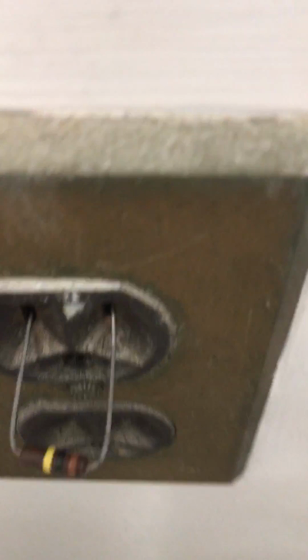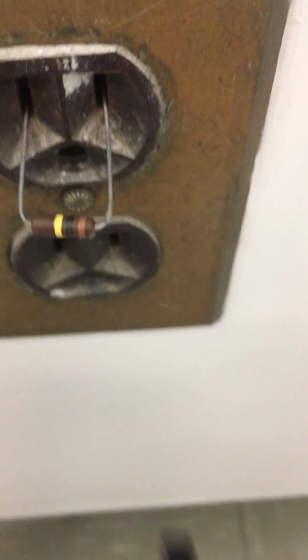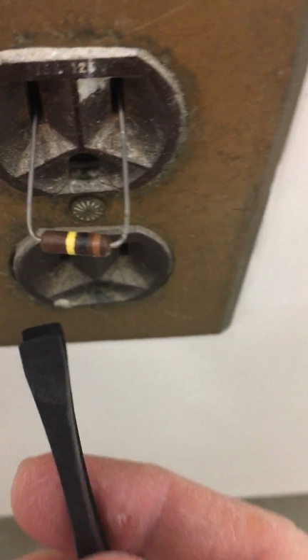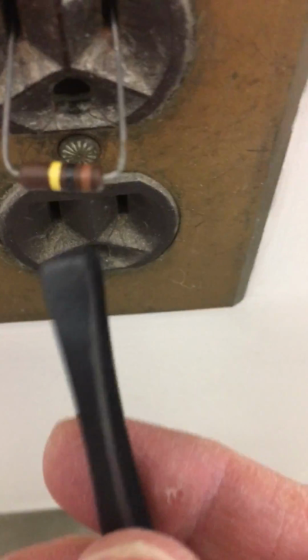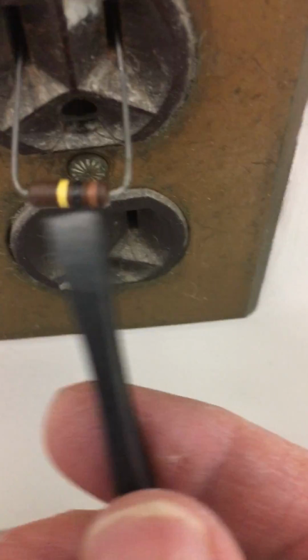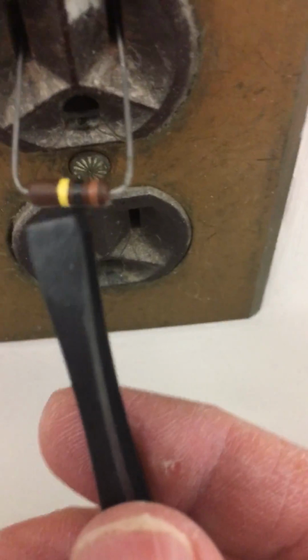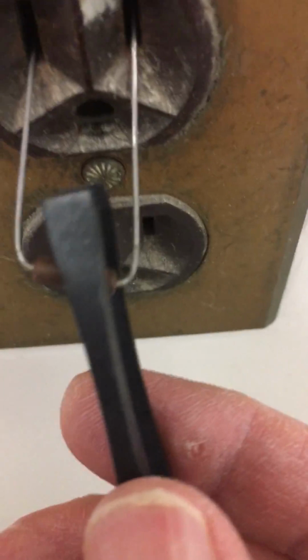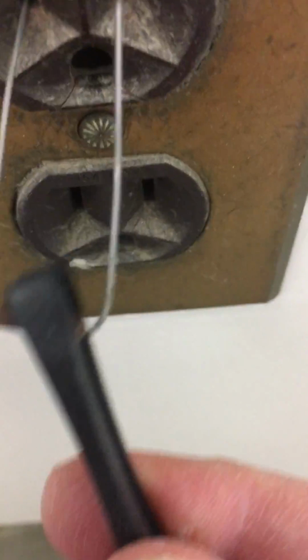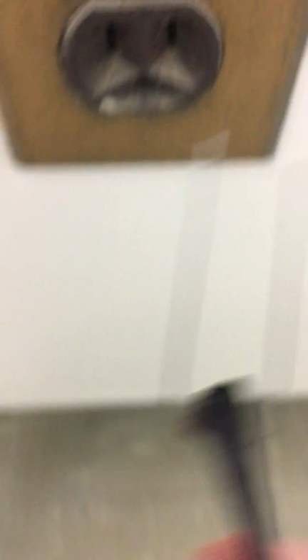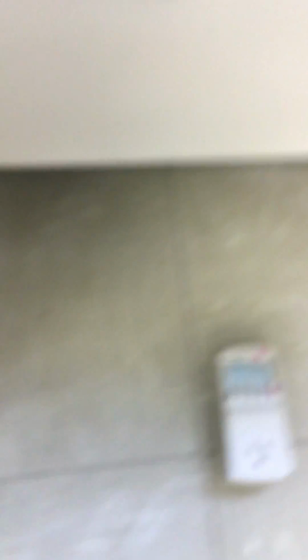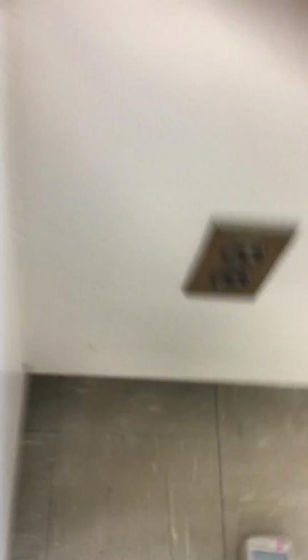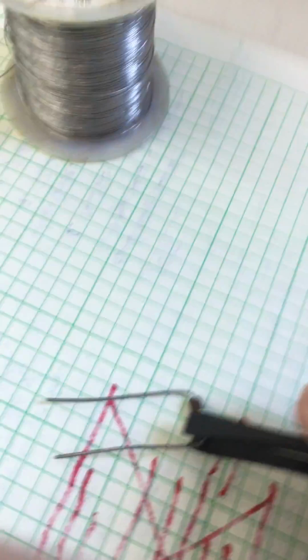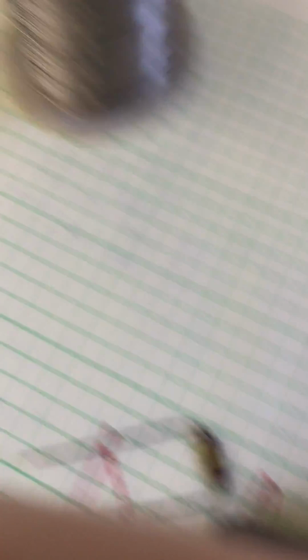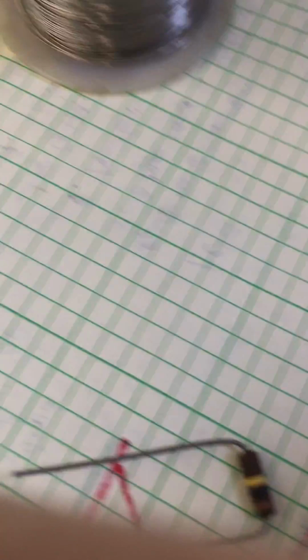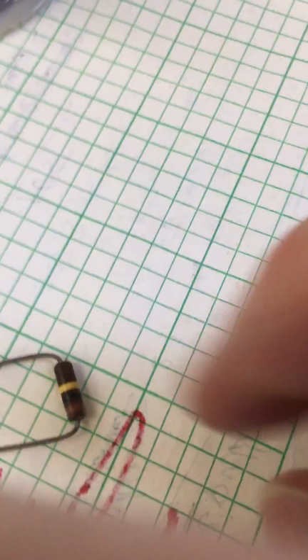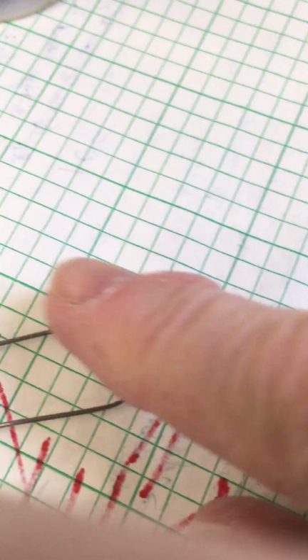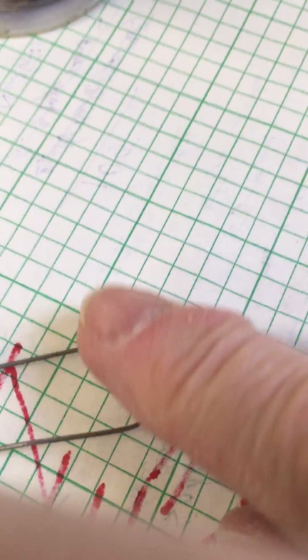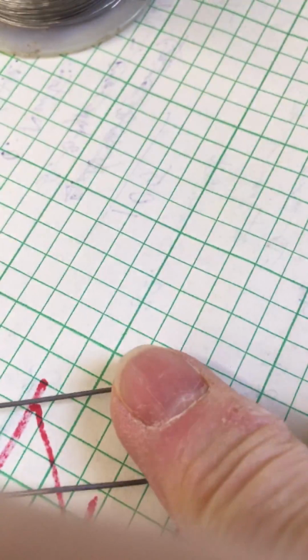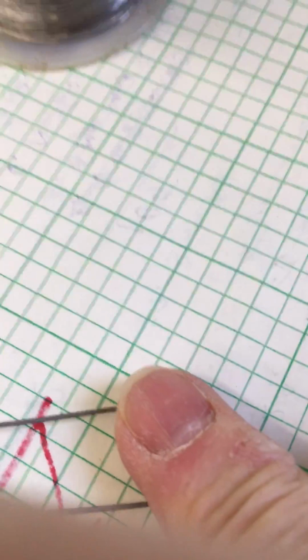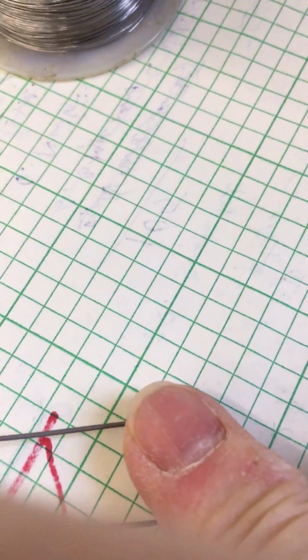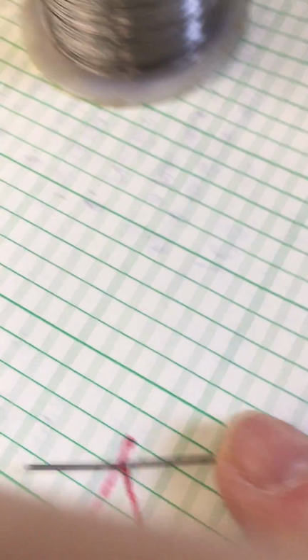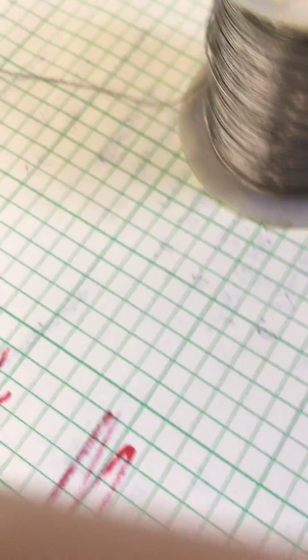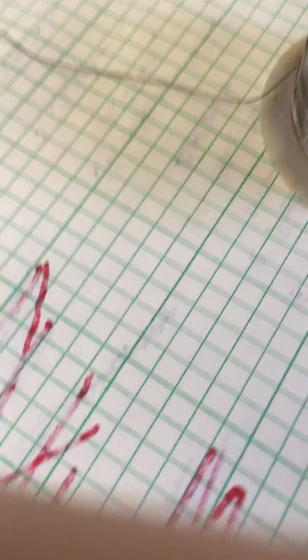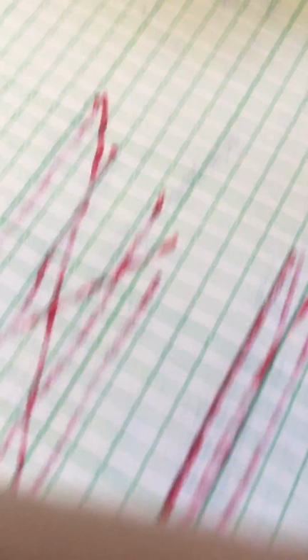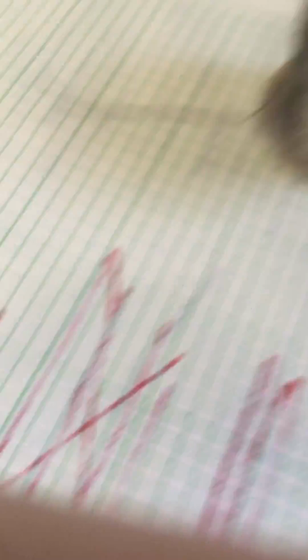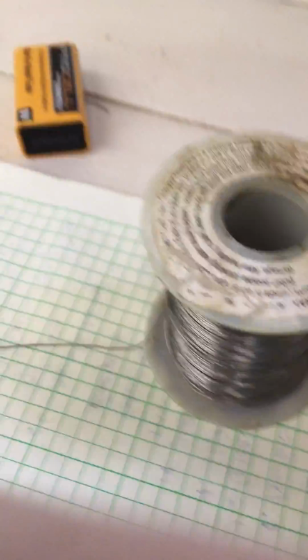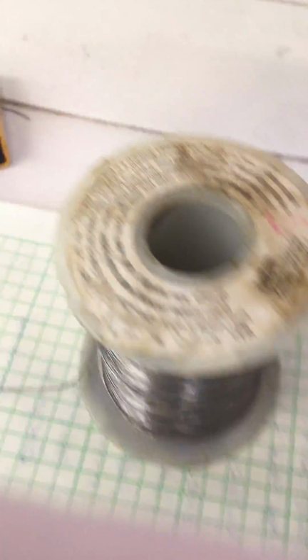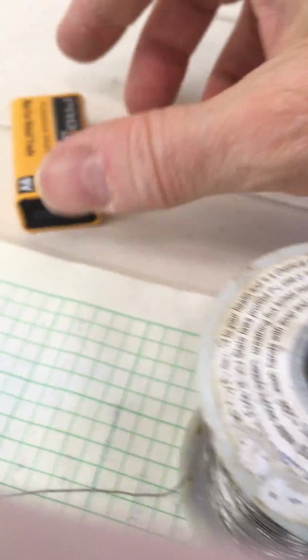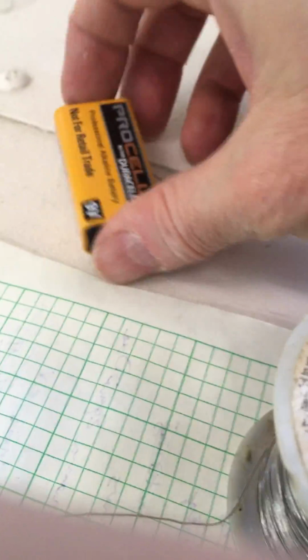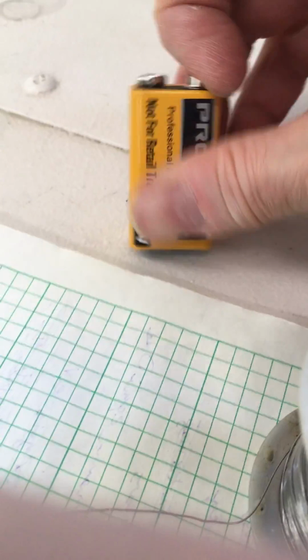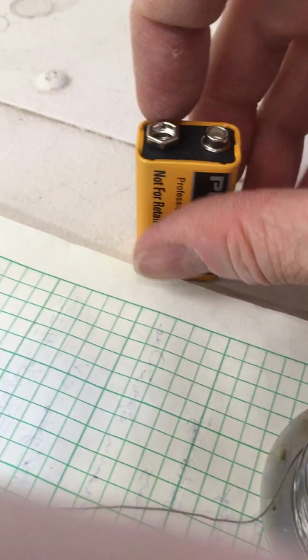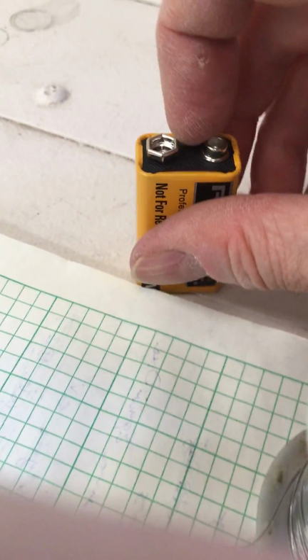I'm going to pull this out. And if I feel it with my finger, it's maybe a little bit warm to the touch. I'm going to go with a different source of voltage.